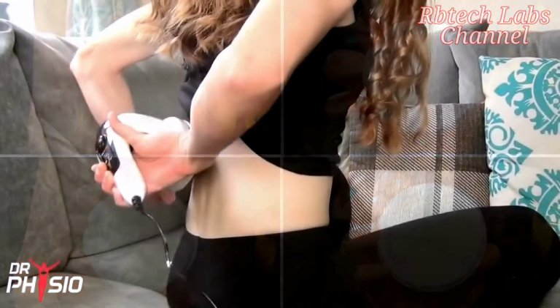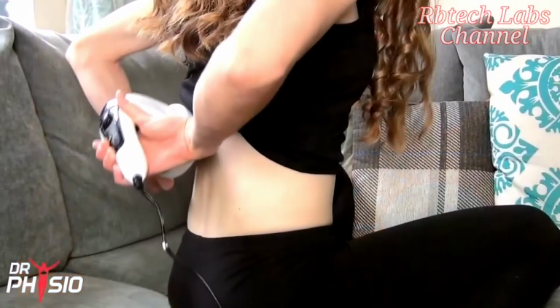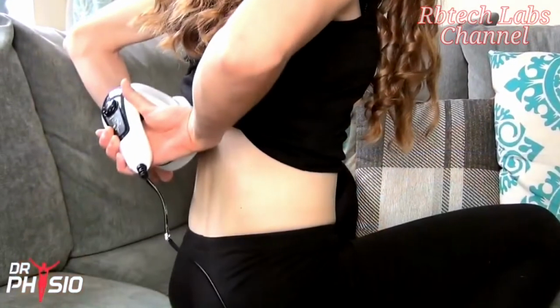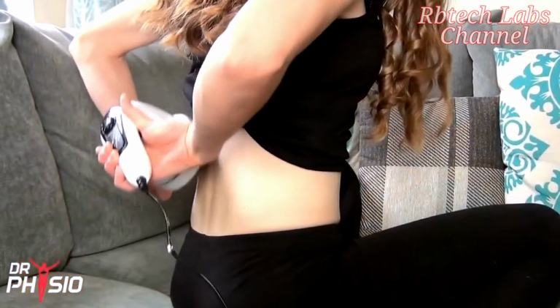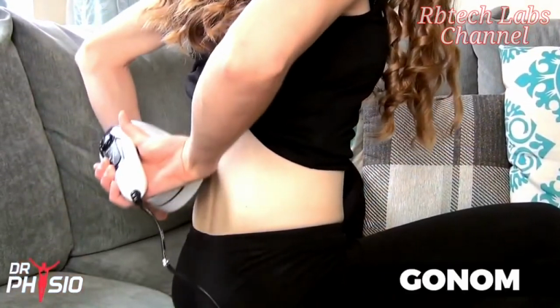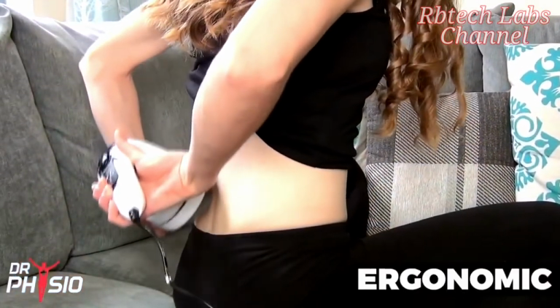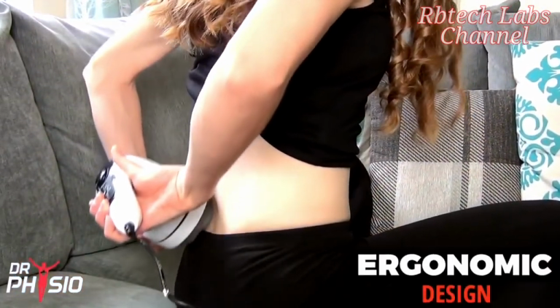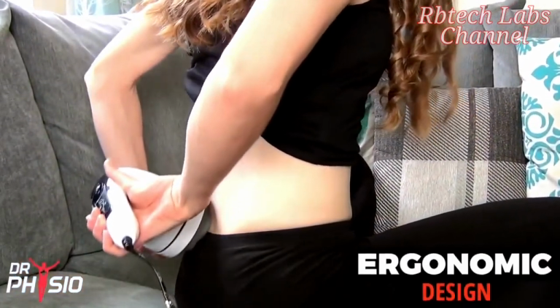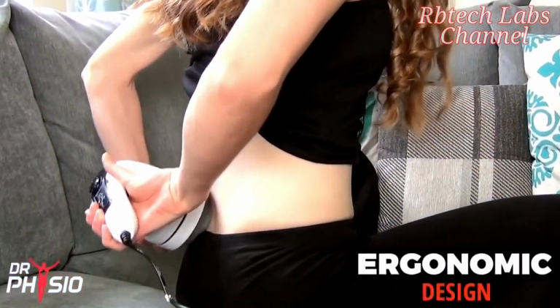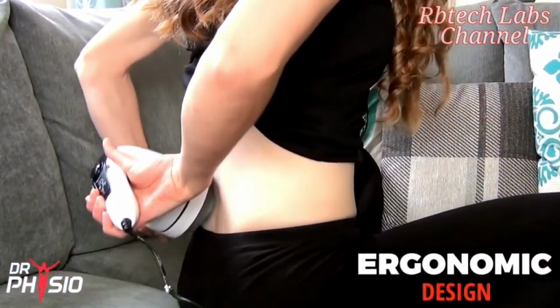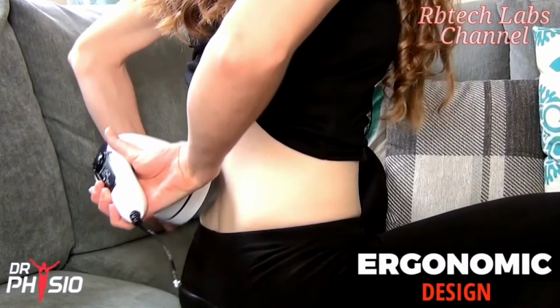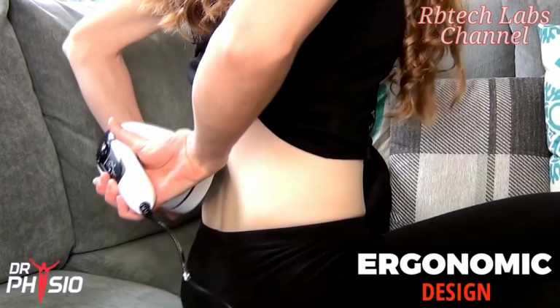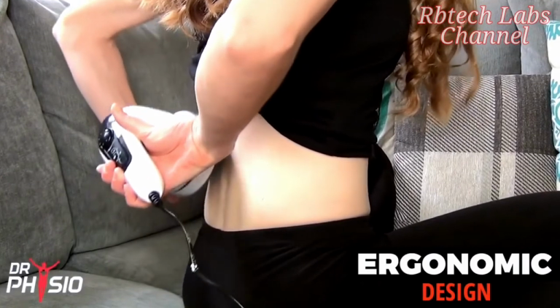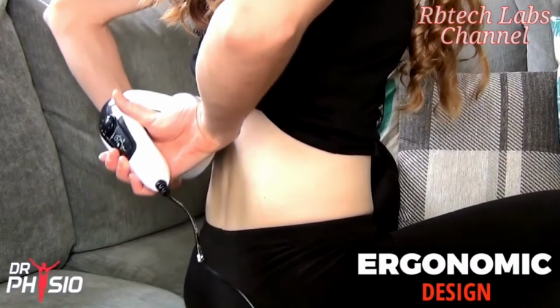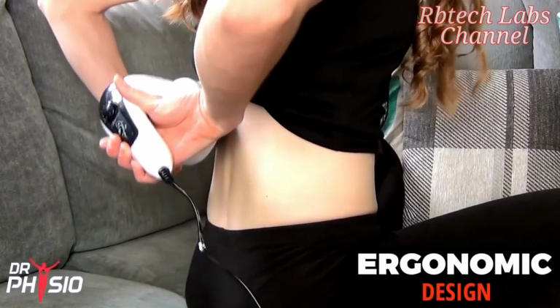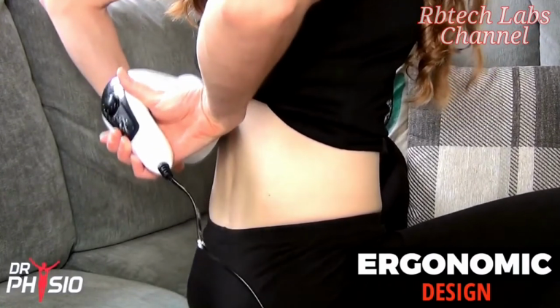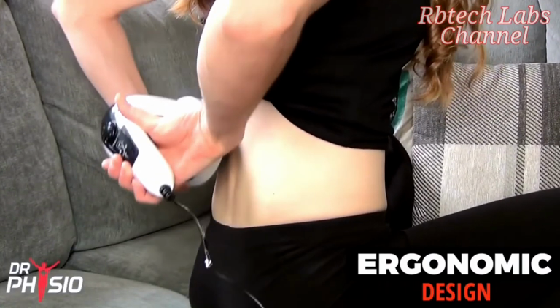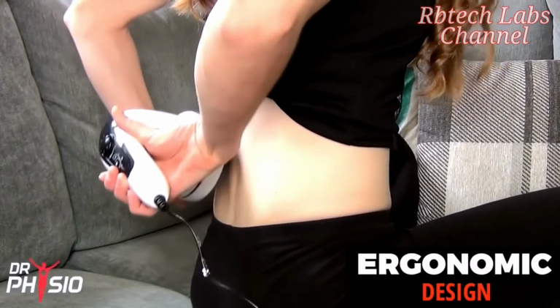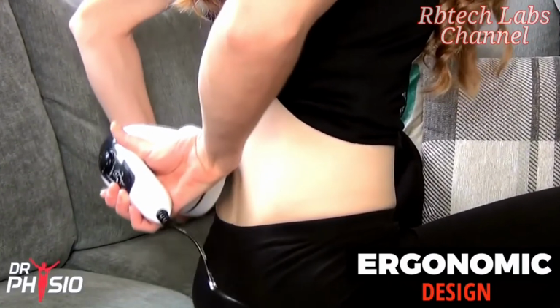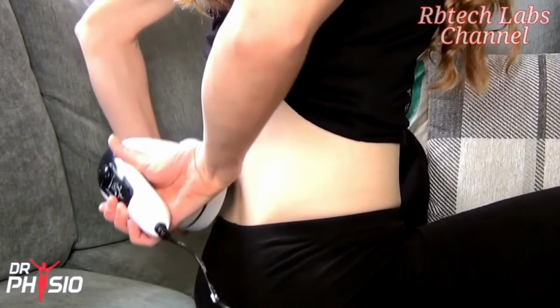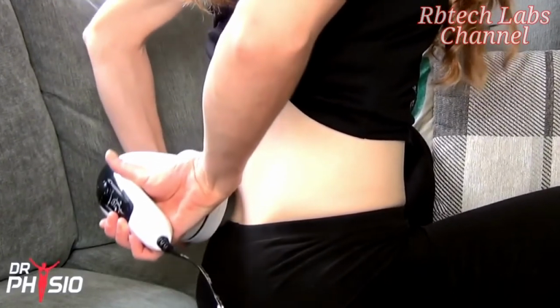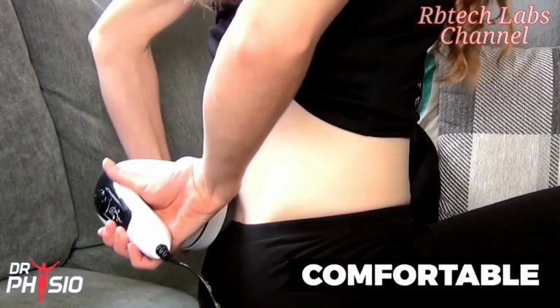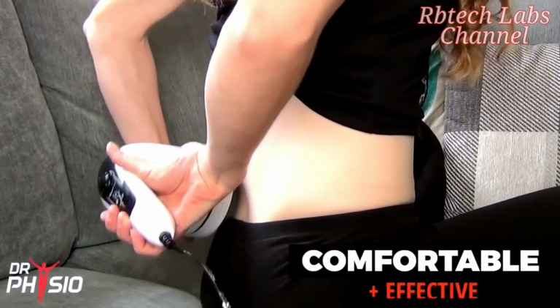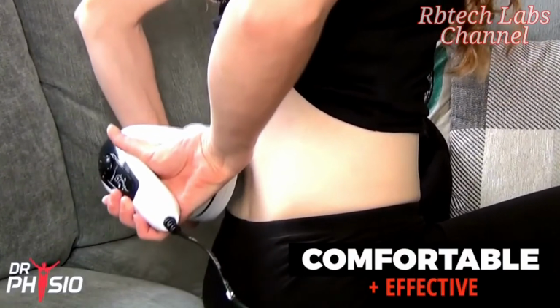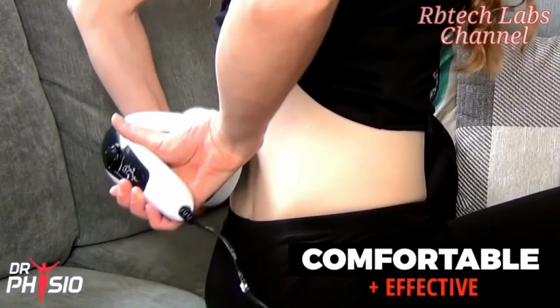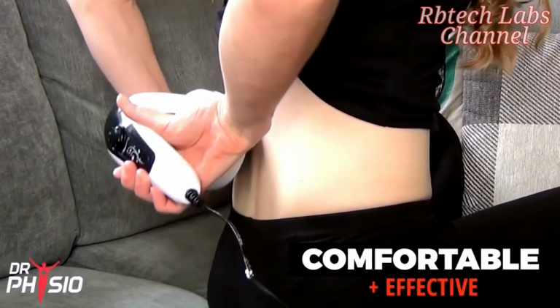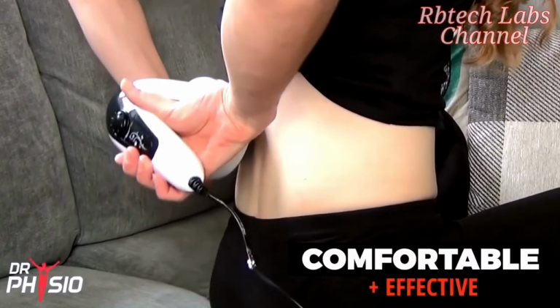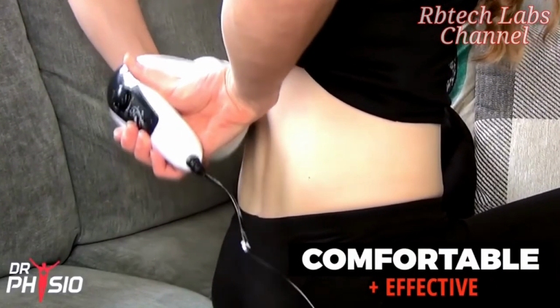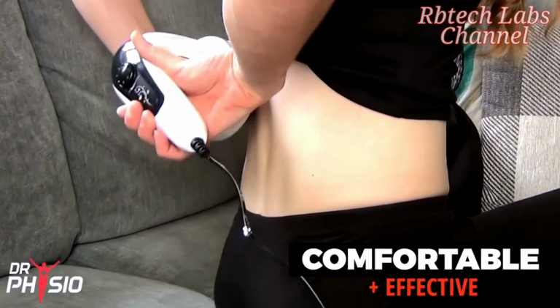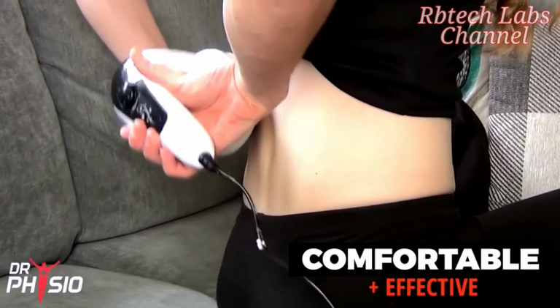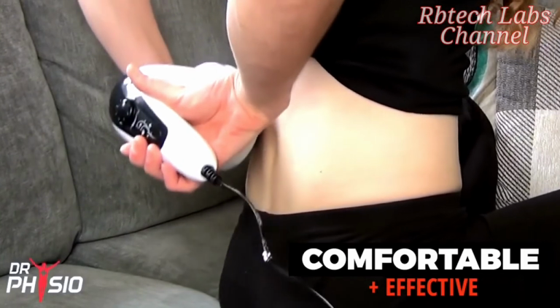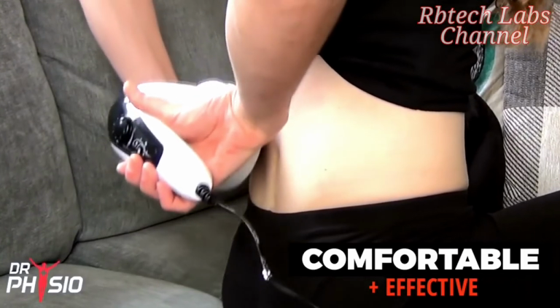The ergonomic design means the Dr. Physio Full Body Massager fits comfortably in your hand, ensuring you get the most effective massage wherever you need it.